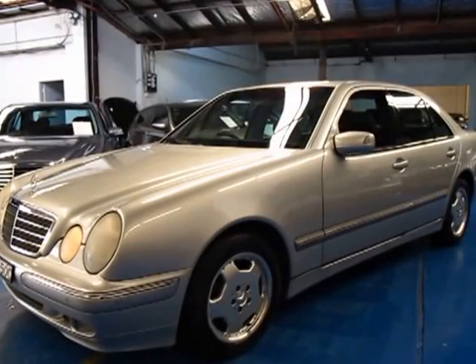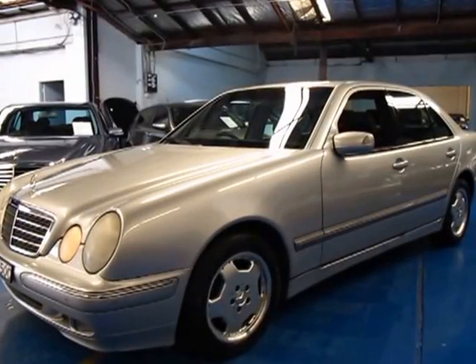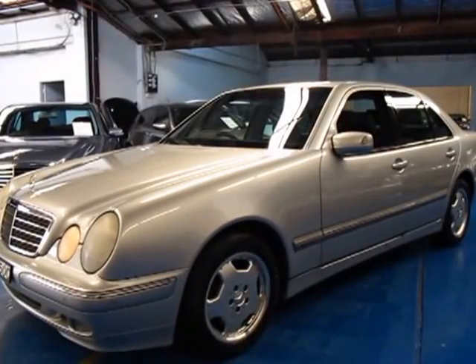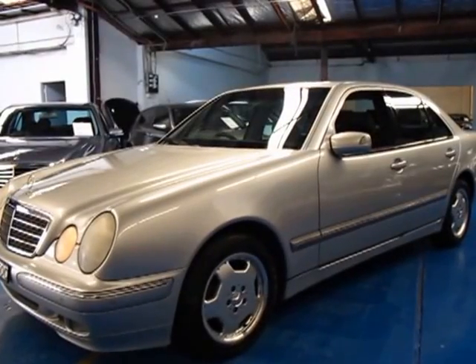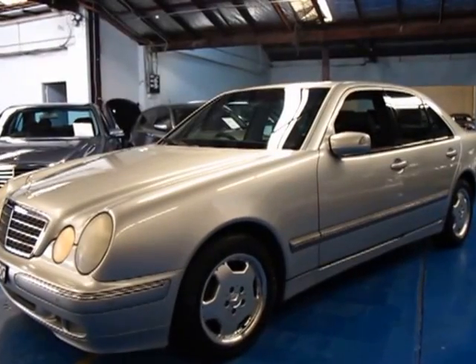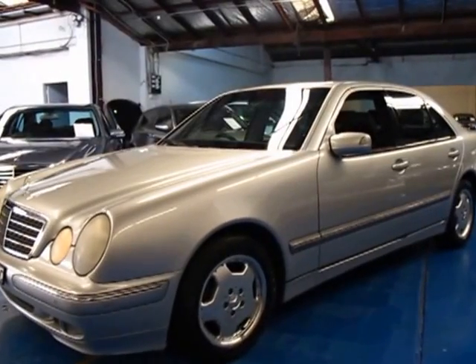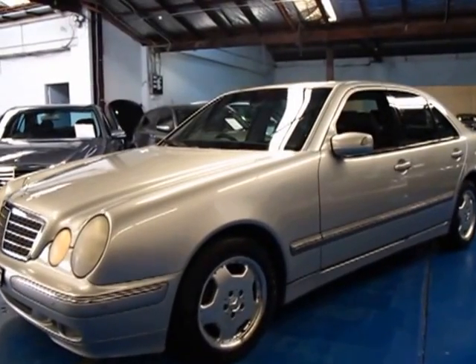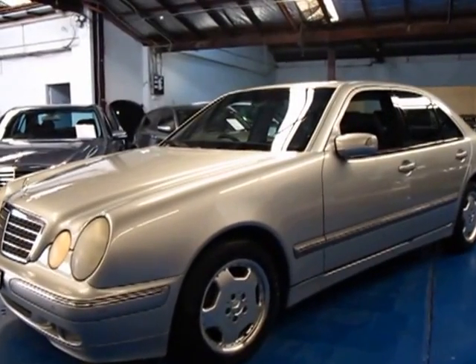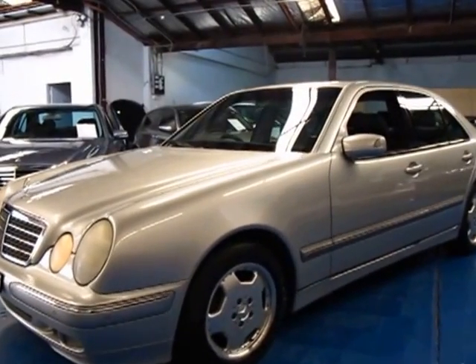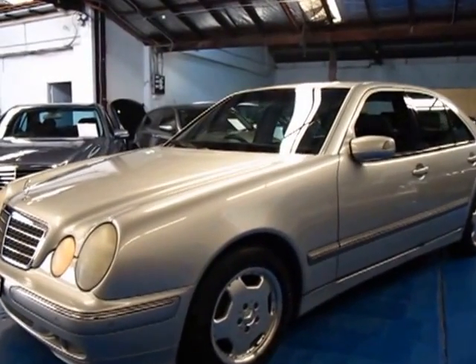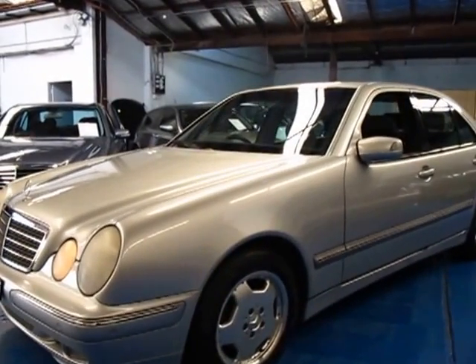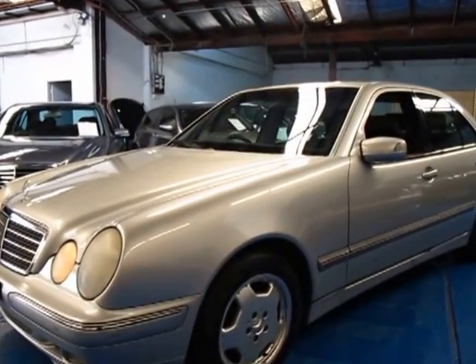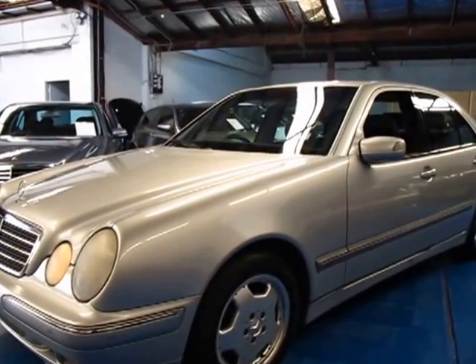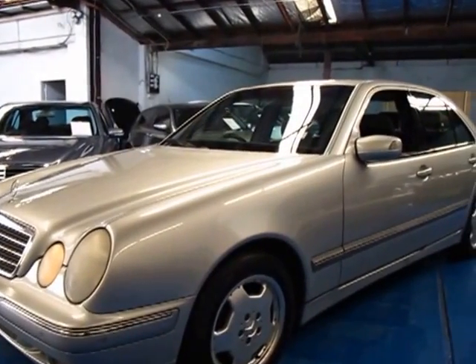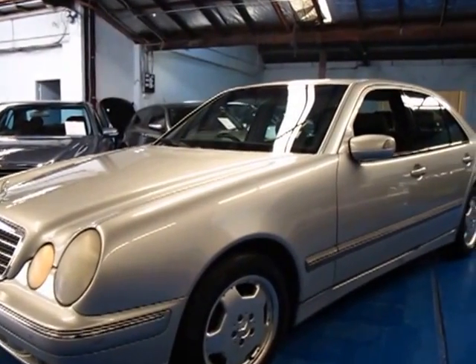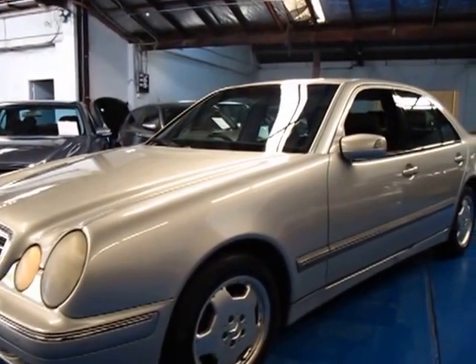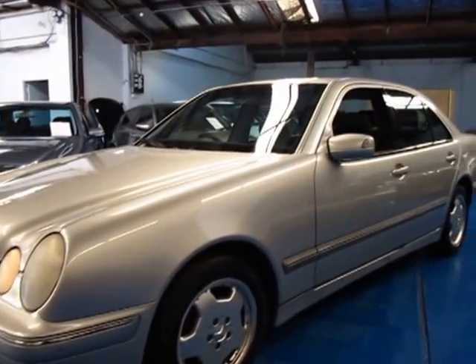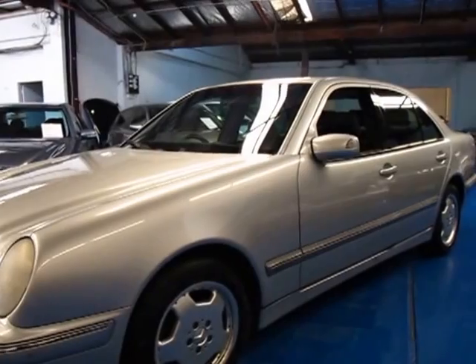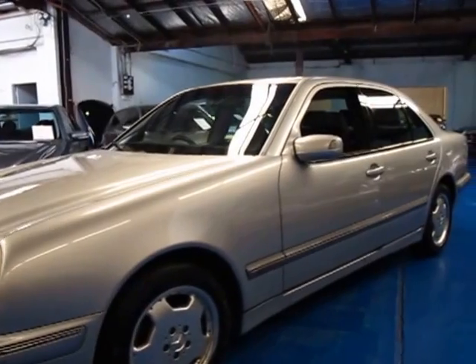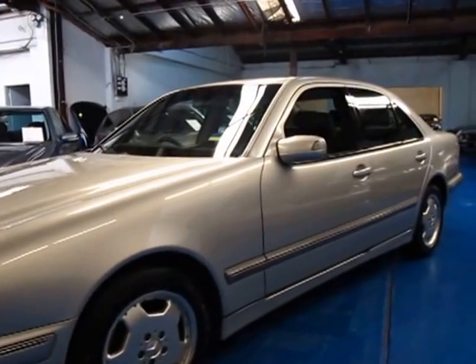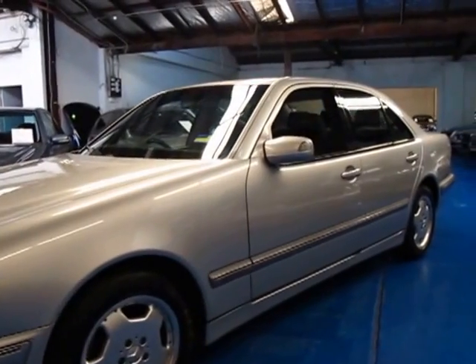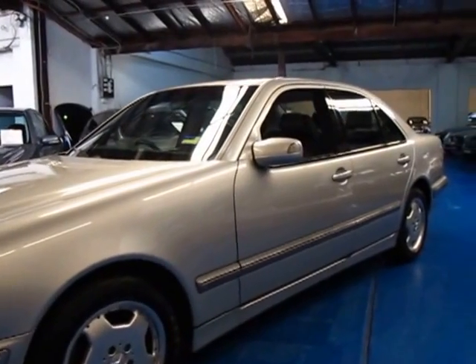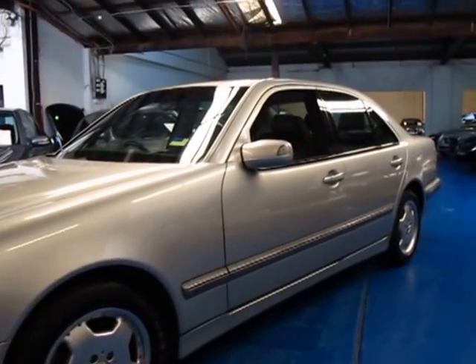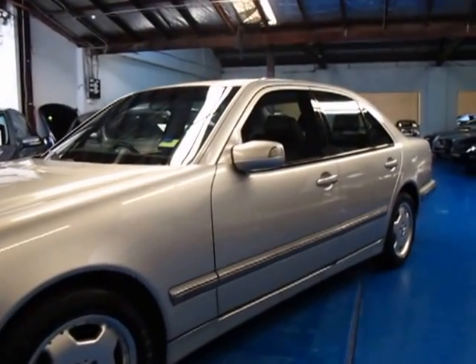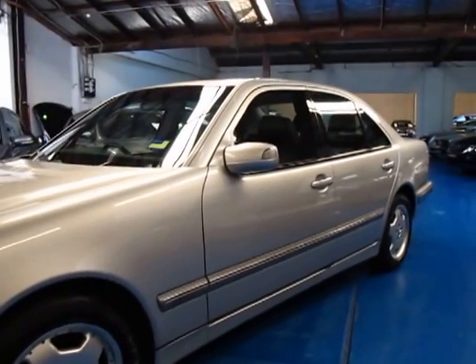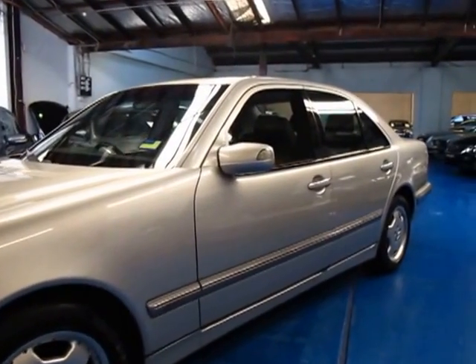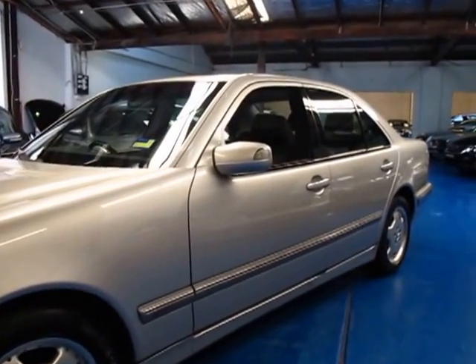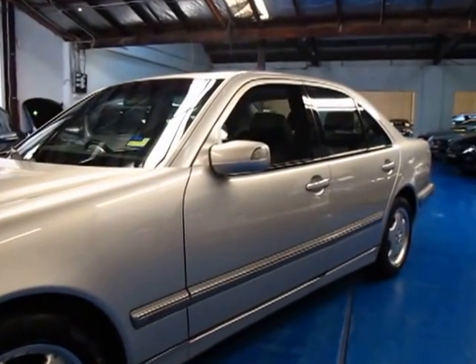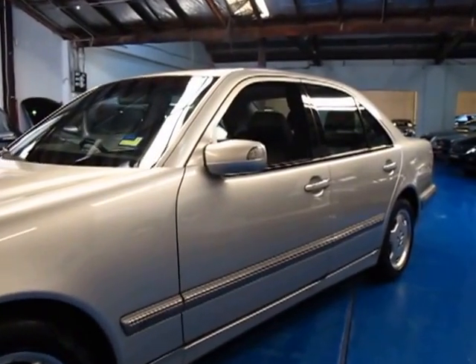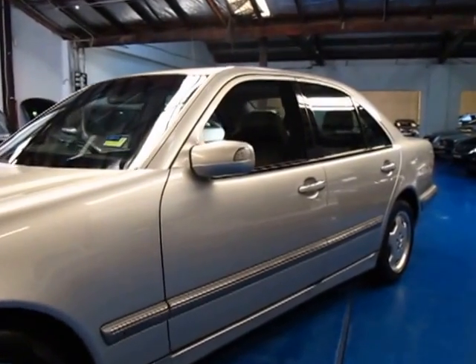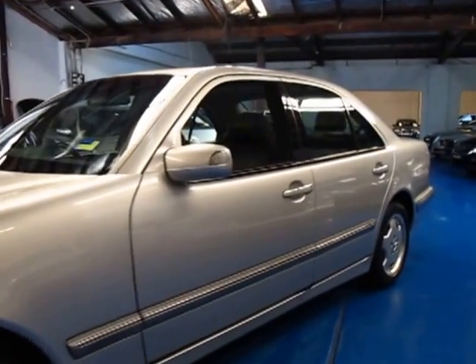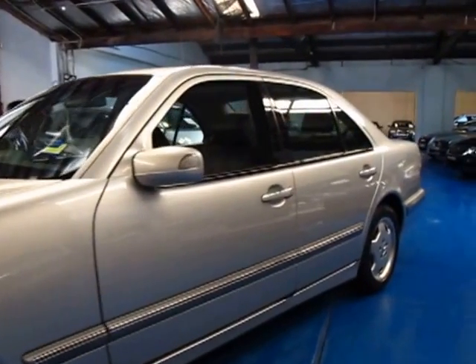Hi and welcome to the Old Timer Centre. My name is Philip Tarrant and today we have for you a 2000 model Mercedes-Benz E320 Elegance.